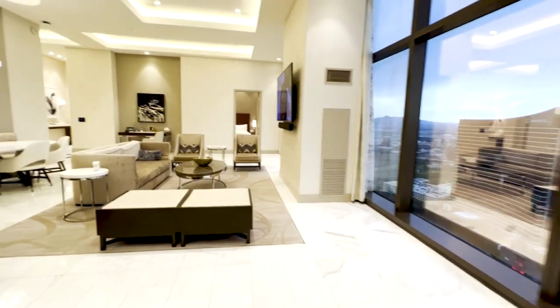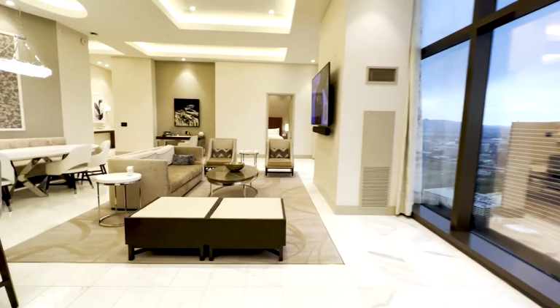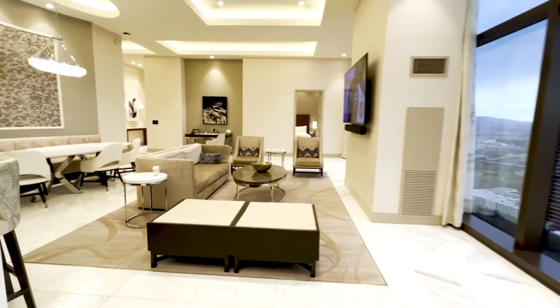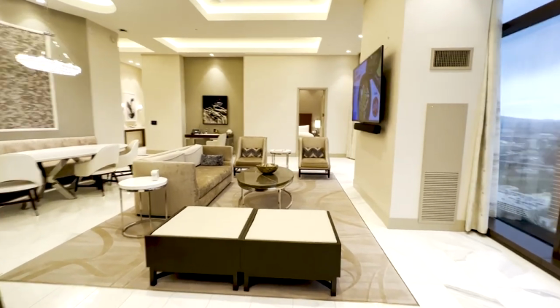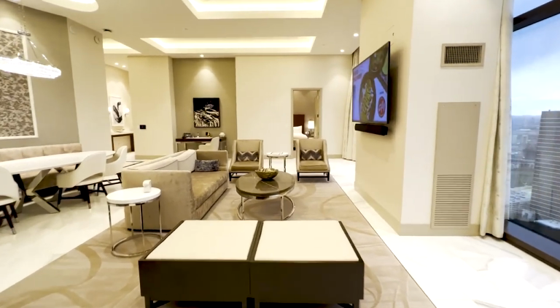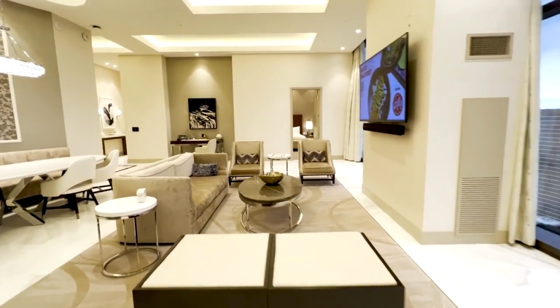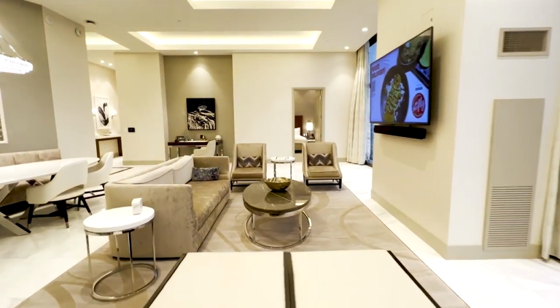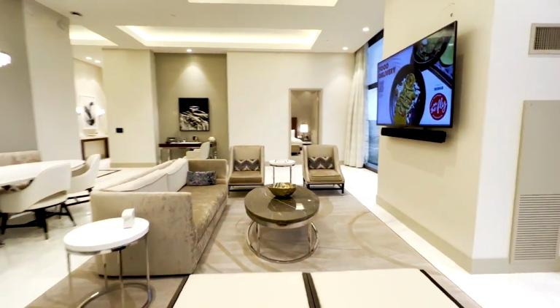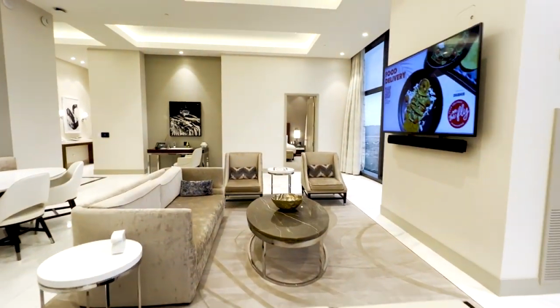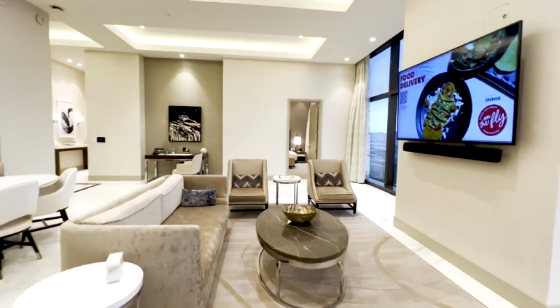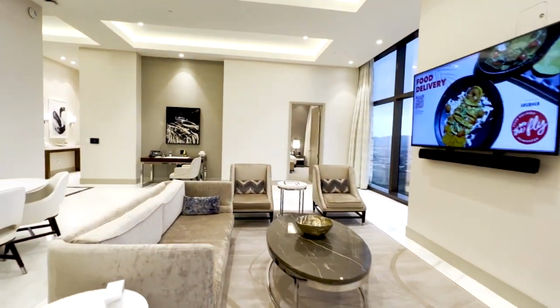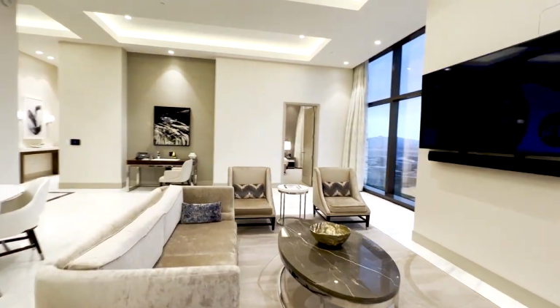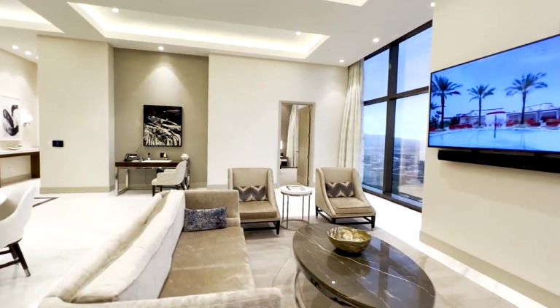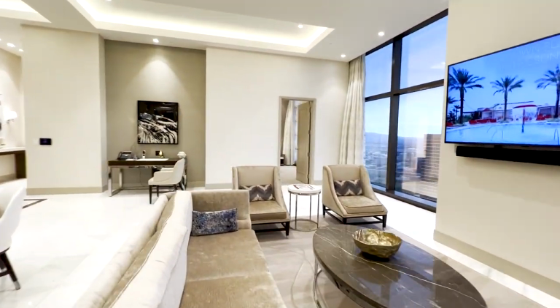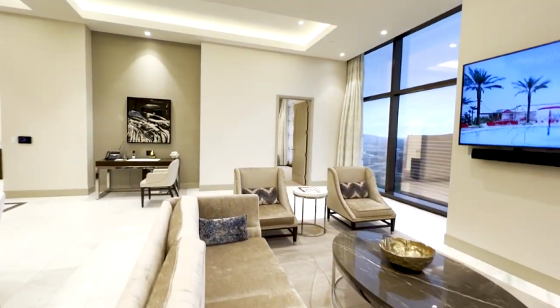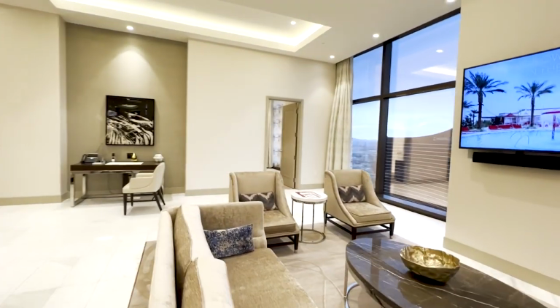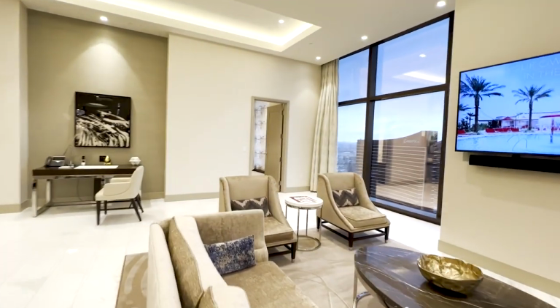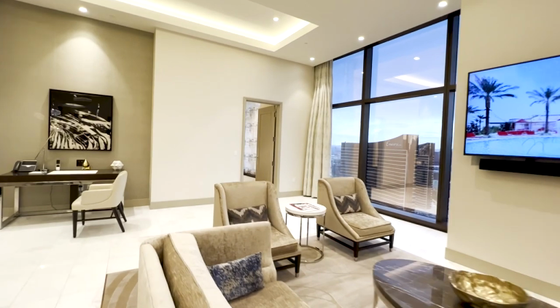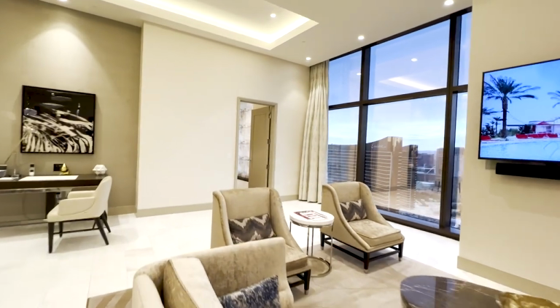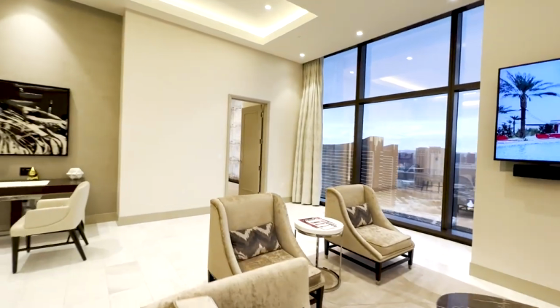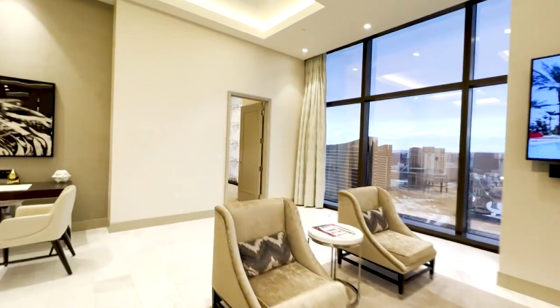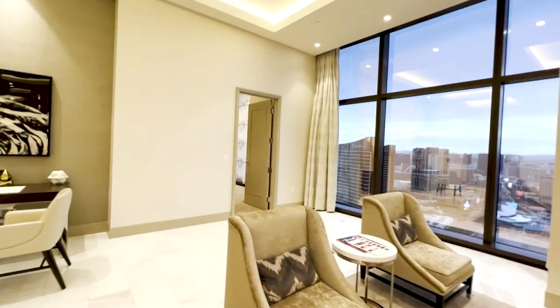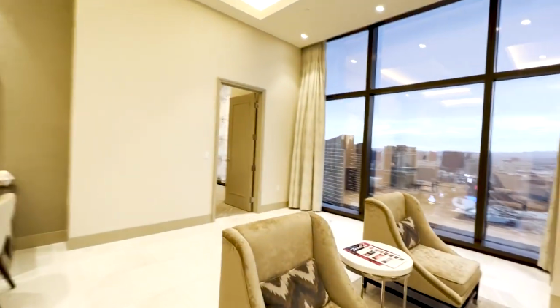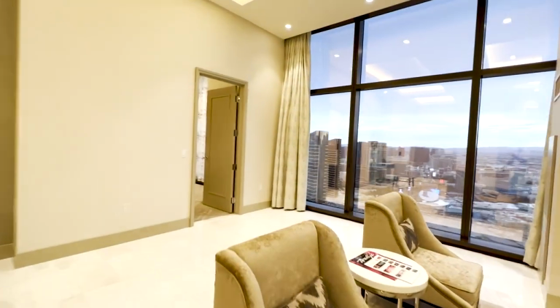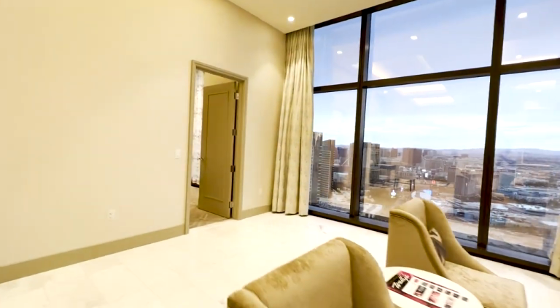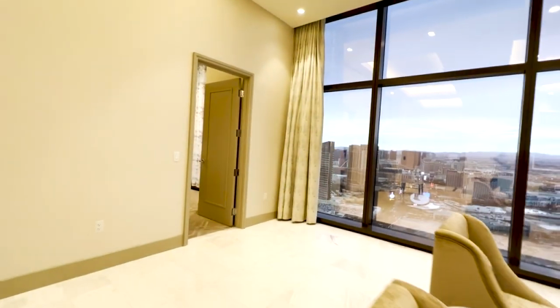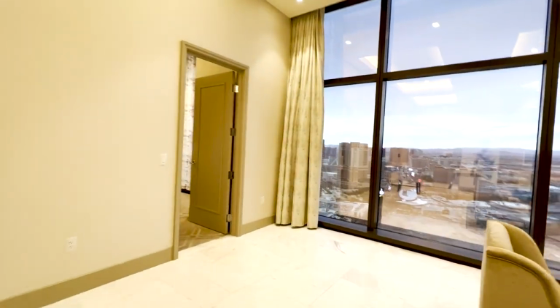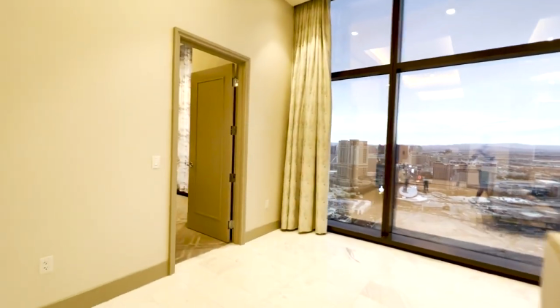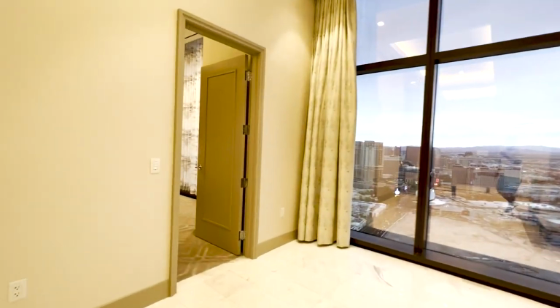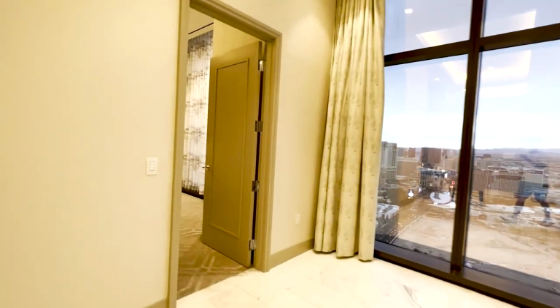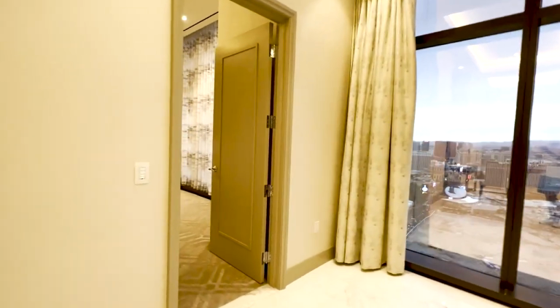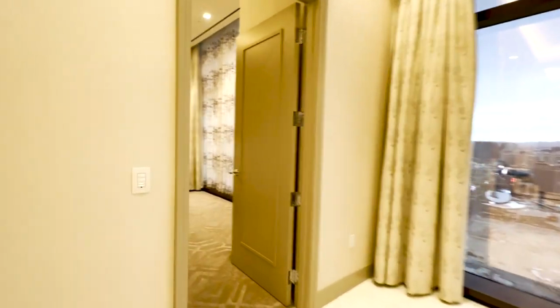Here's a spacious living room with comfy couches and lots of natural light, with floor-to-ceiling windows. Awesome views of the strip.